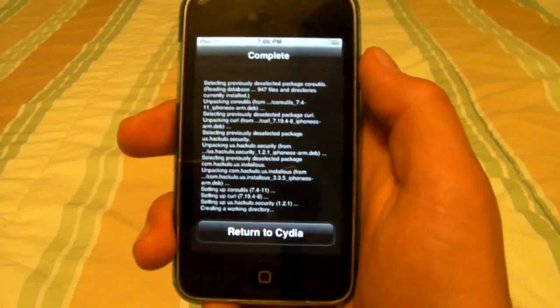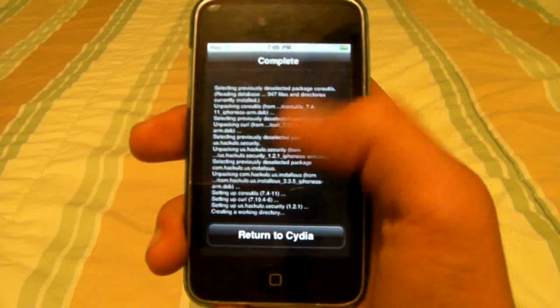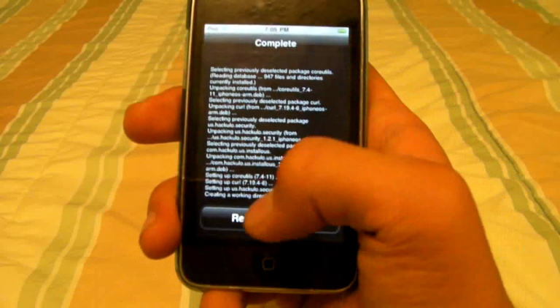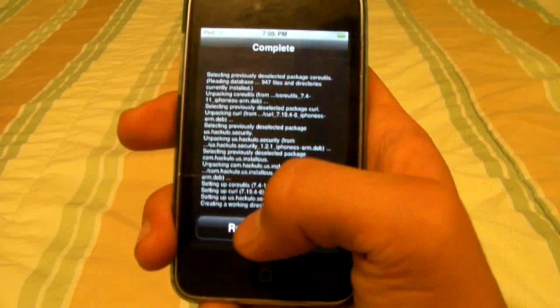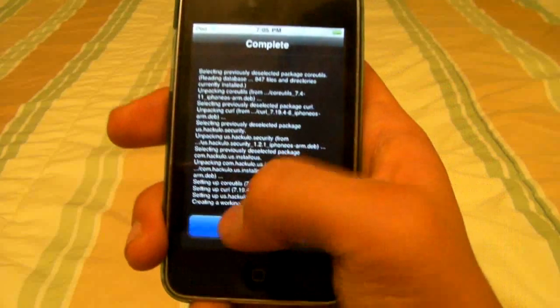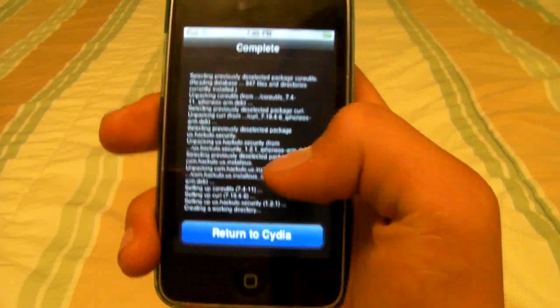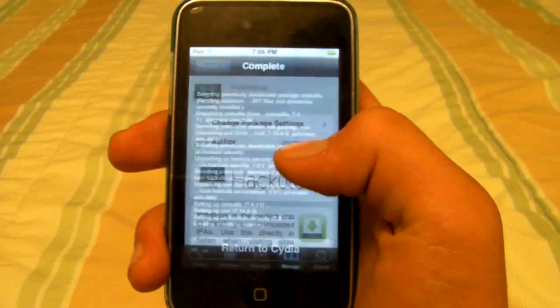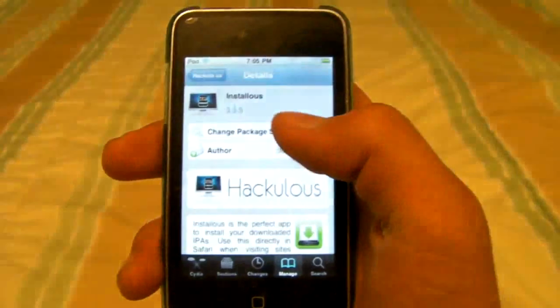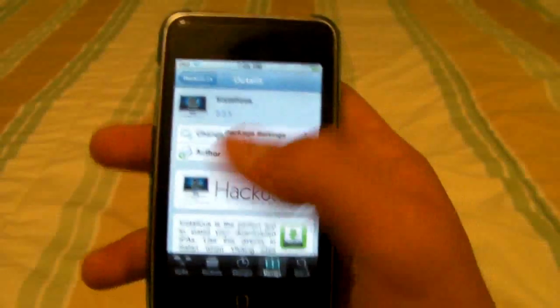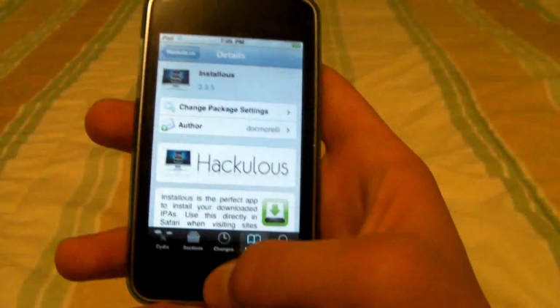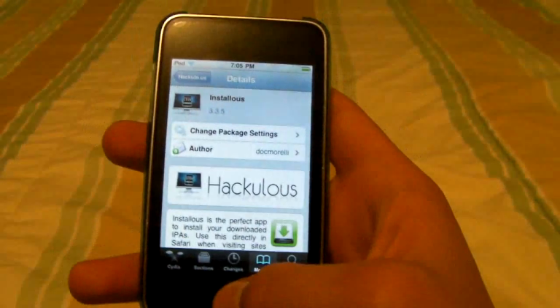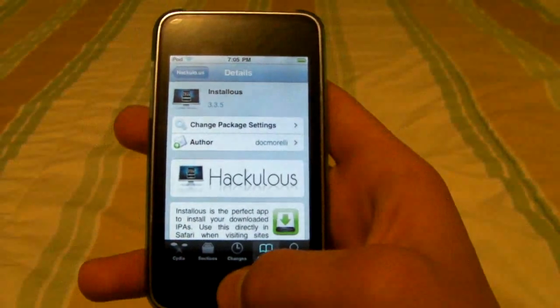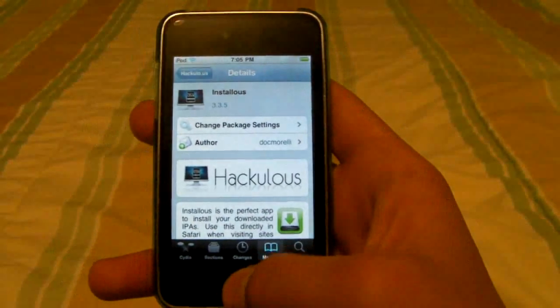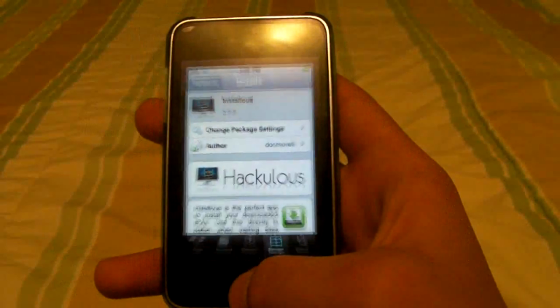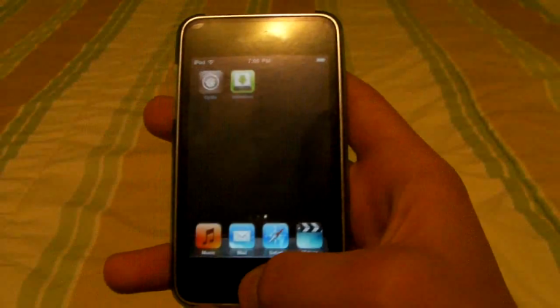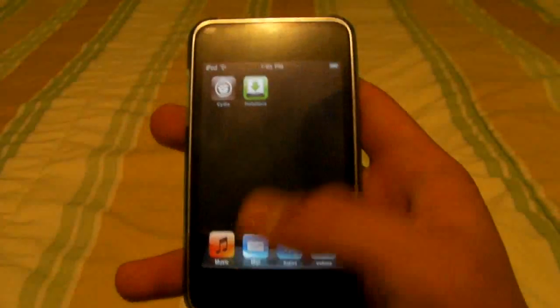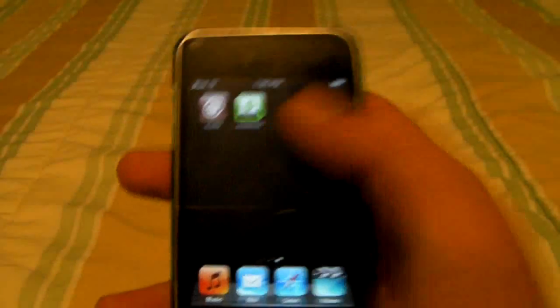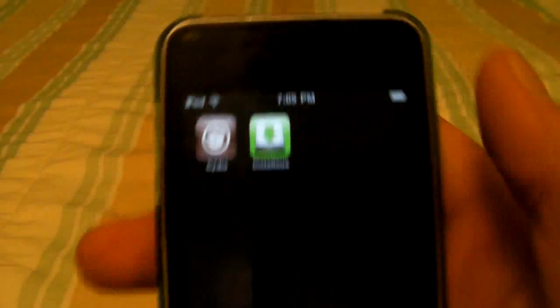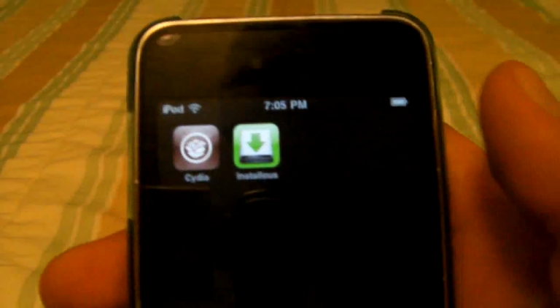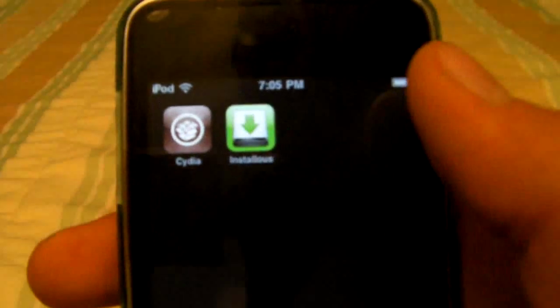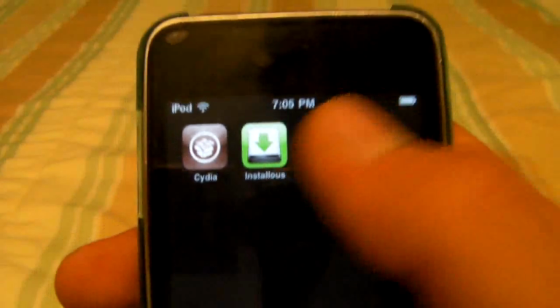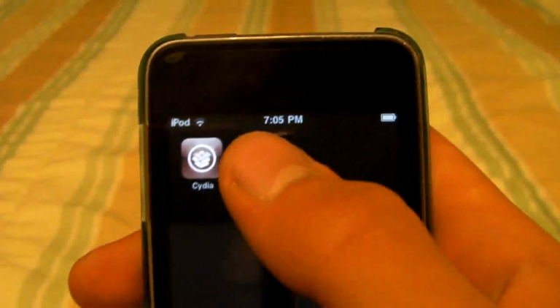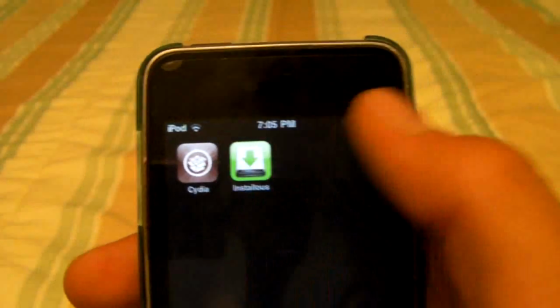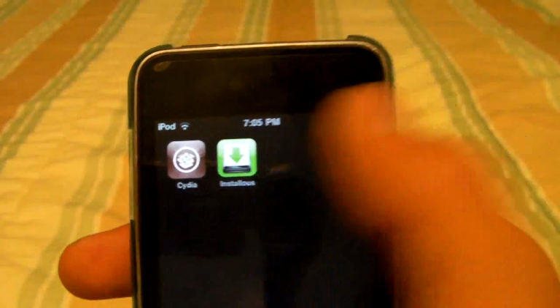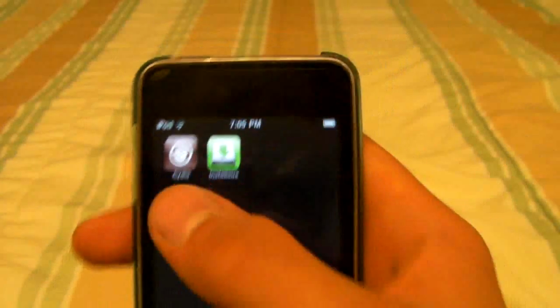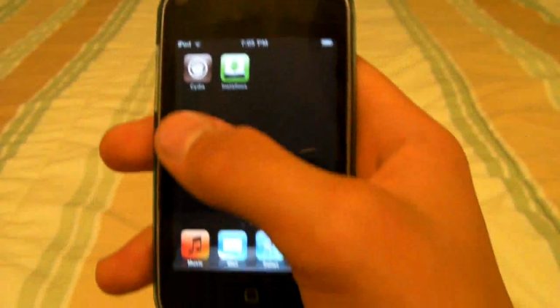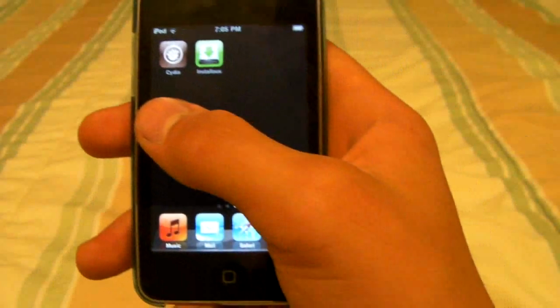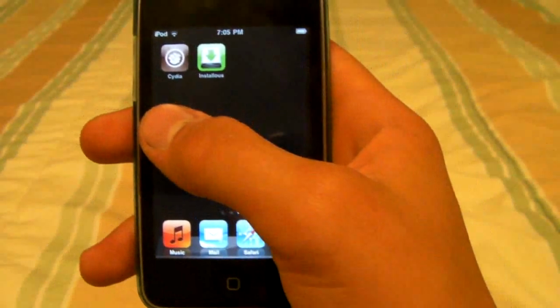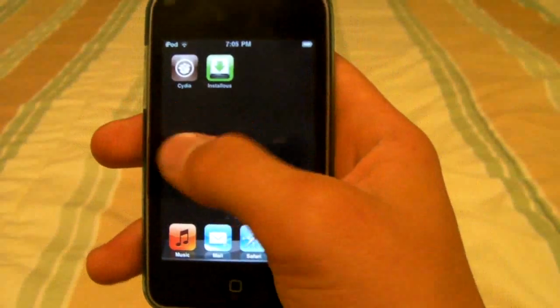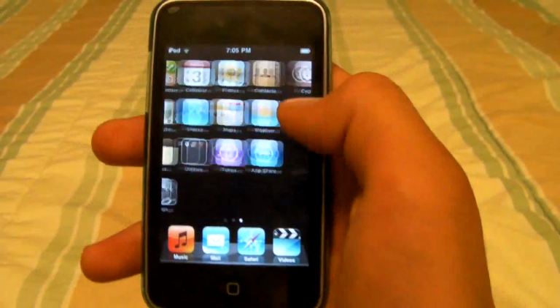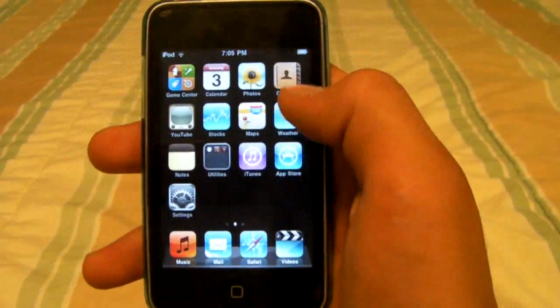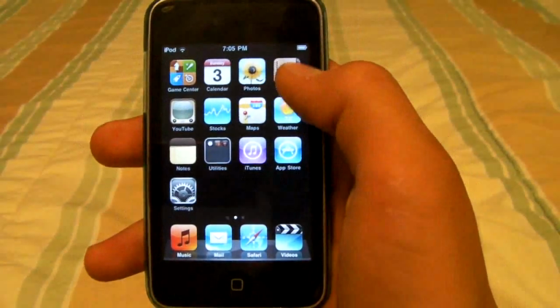Now that it's finished installing, return to Cydia and click Home — you'll have Installless right there so you can go in and do whatever you want. Thanks a lot guys for watching.